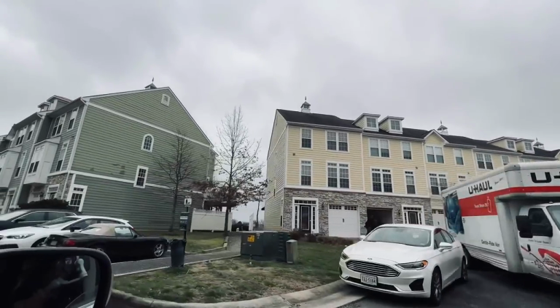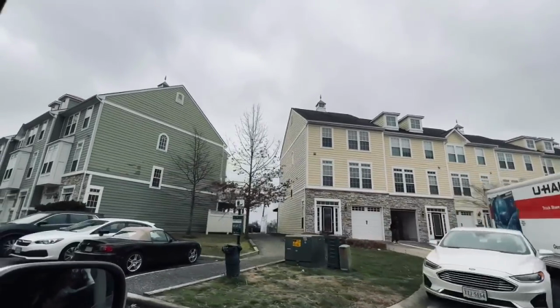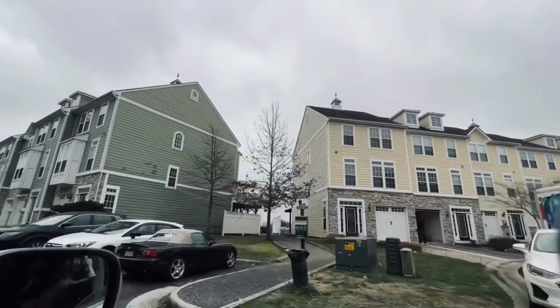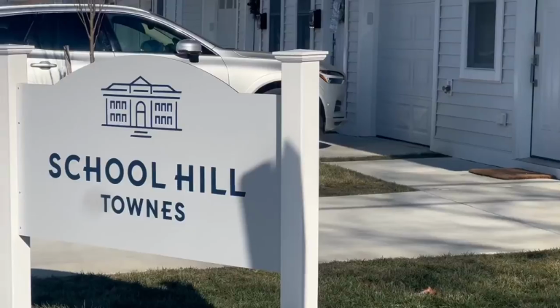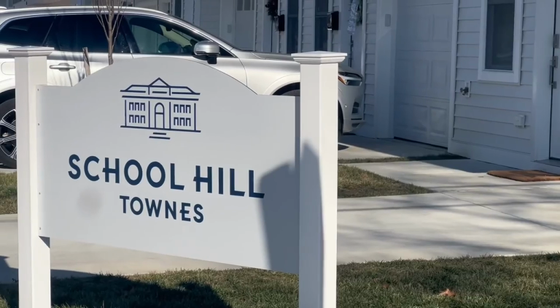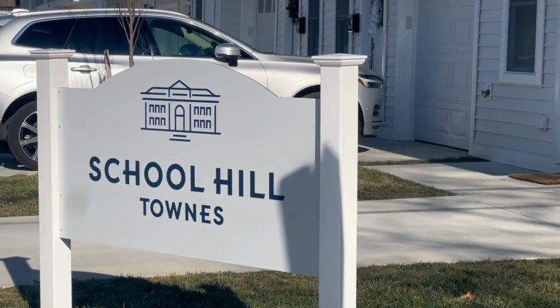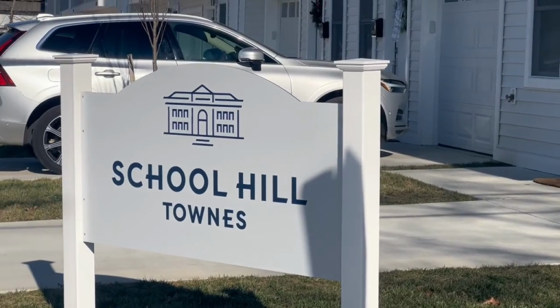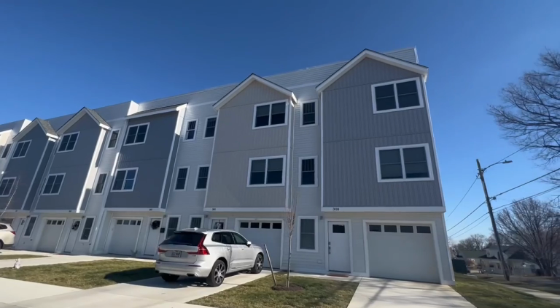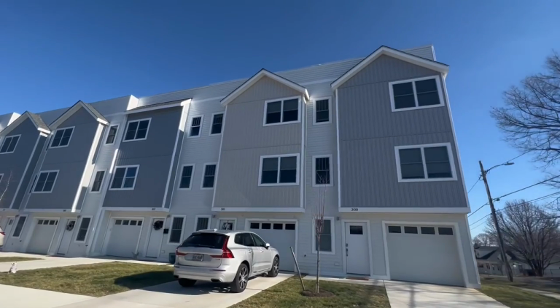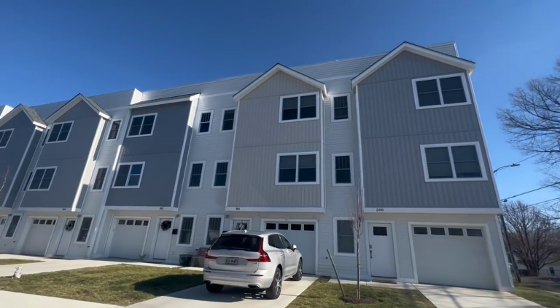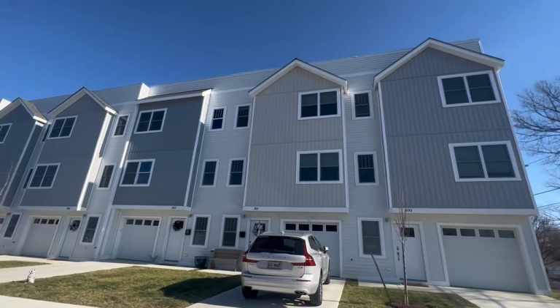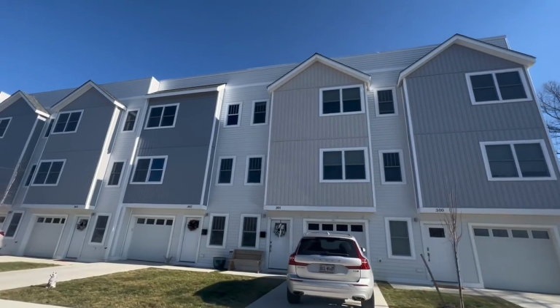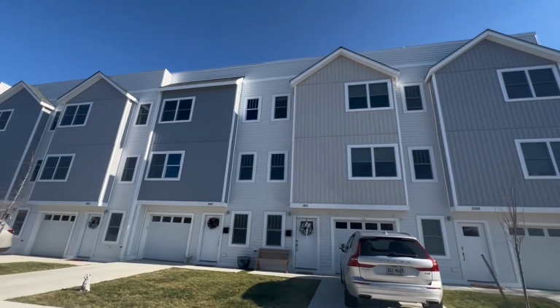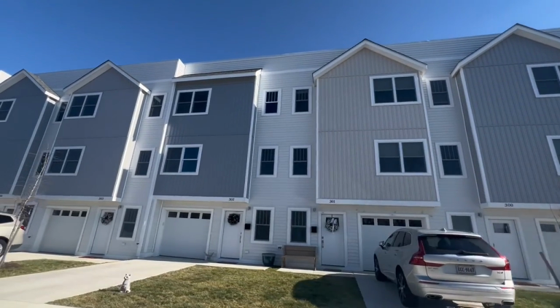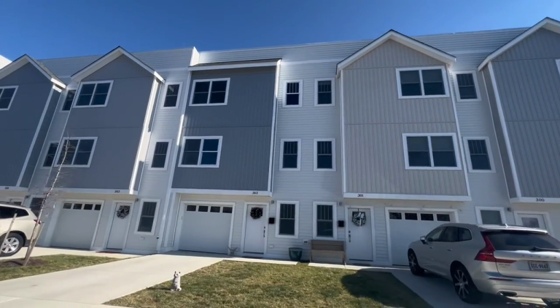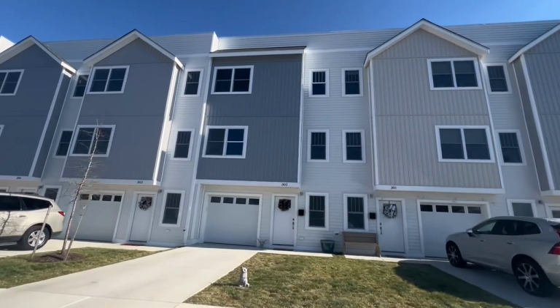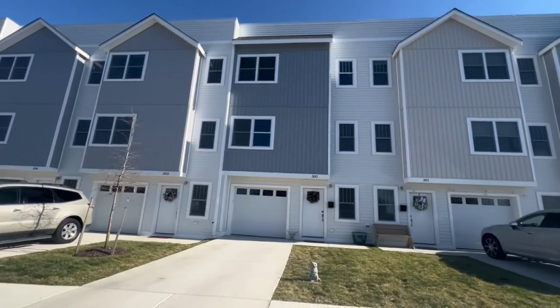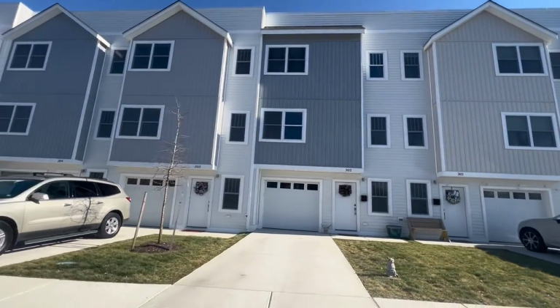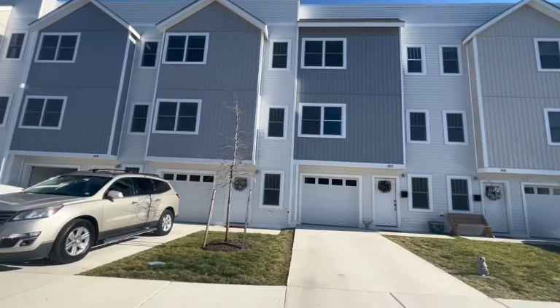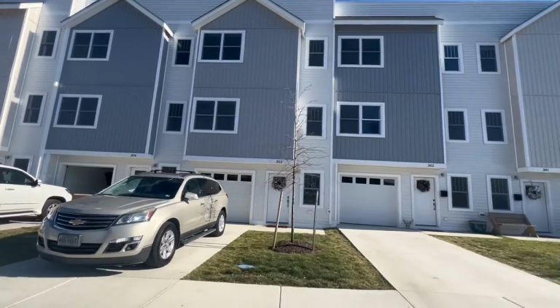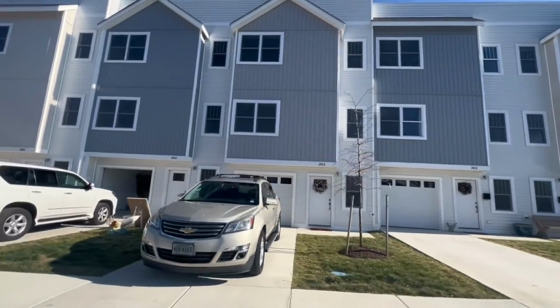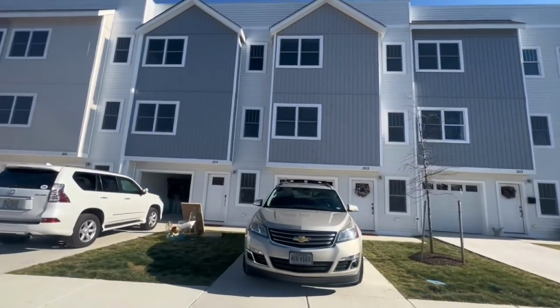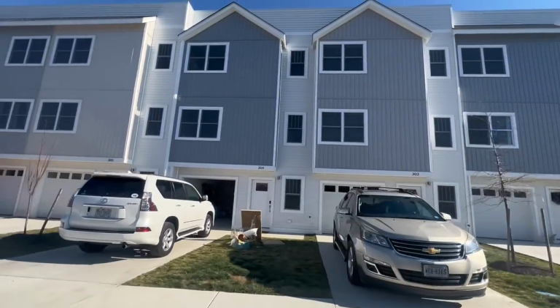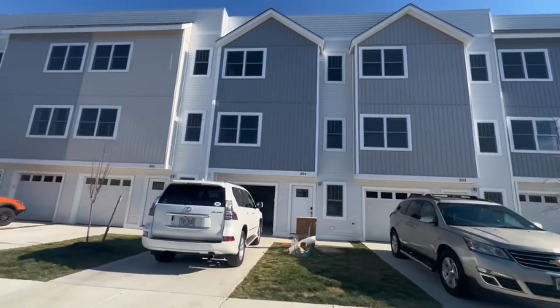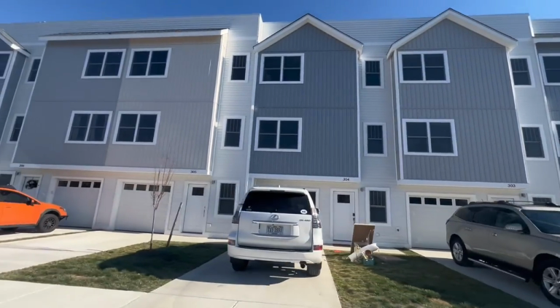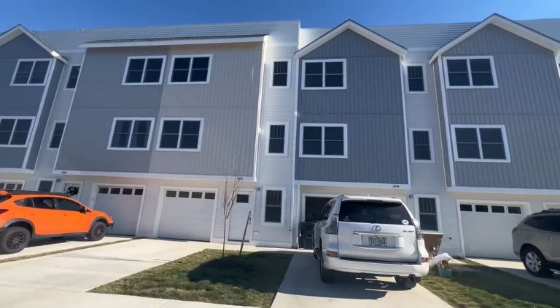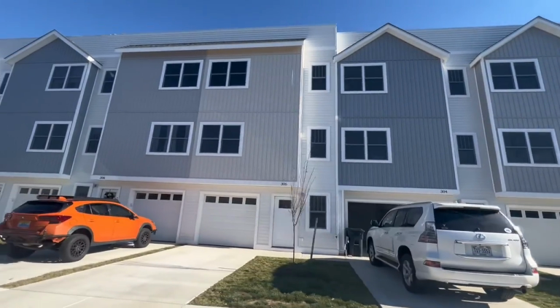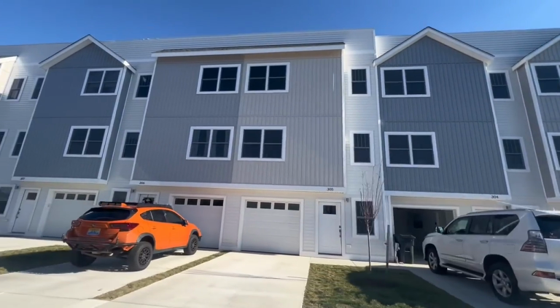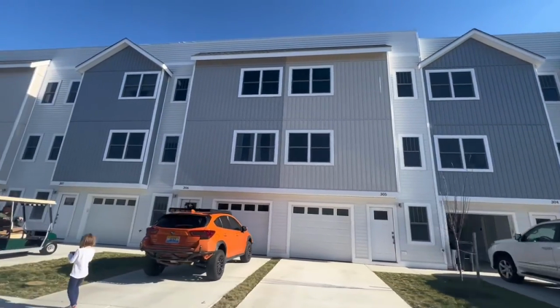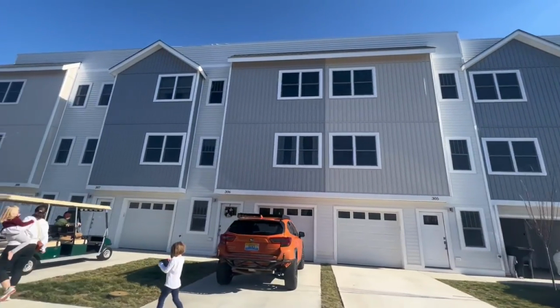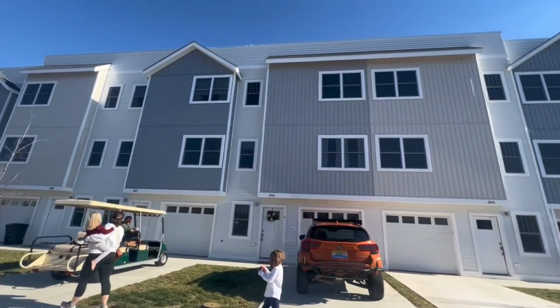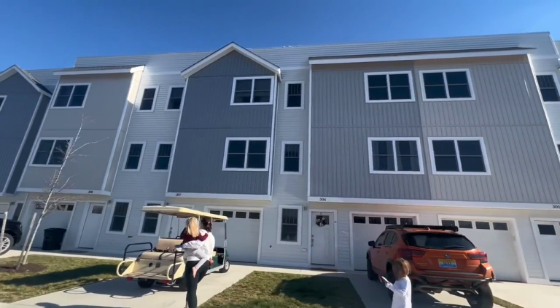Our next neighborhood is School Hill. These townhomes offer a modern and comfortable living space, perfect for families and individuals alike. It's just walking distance from the boardwalk.